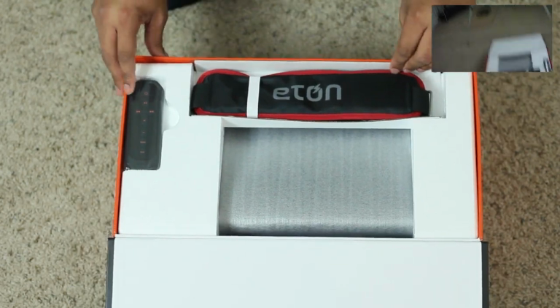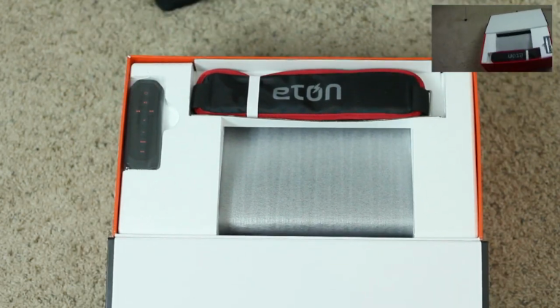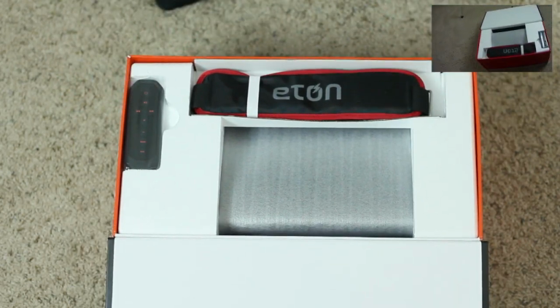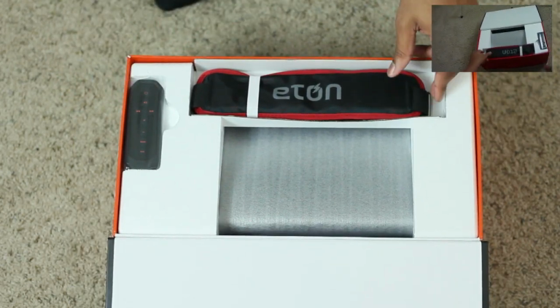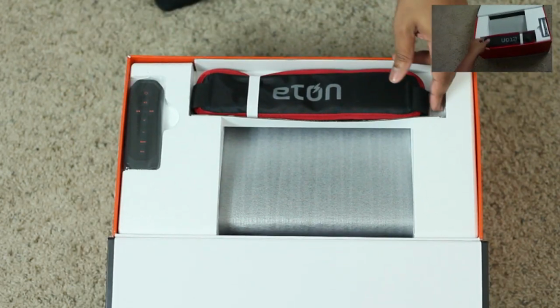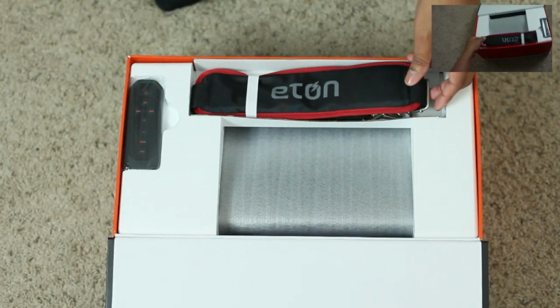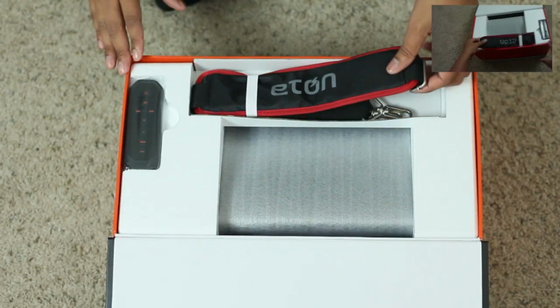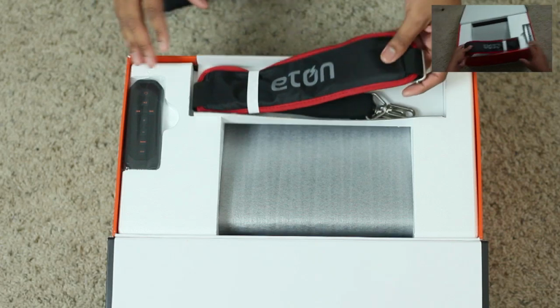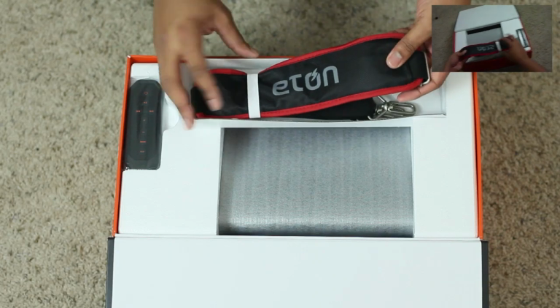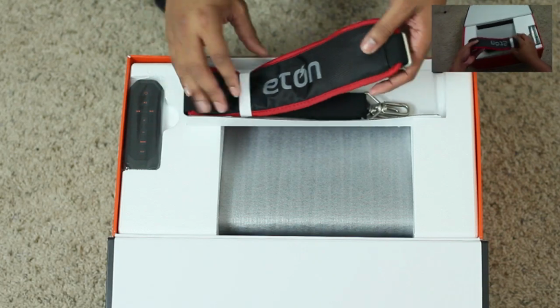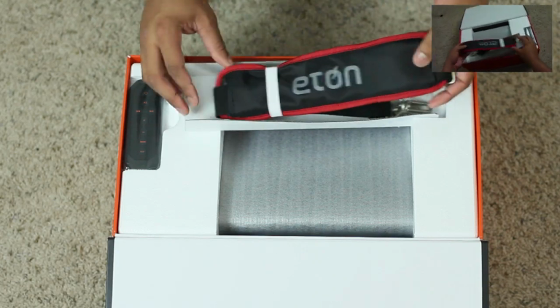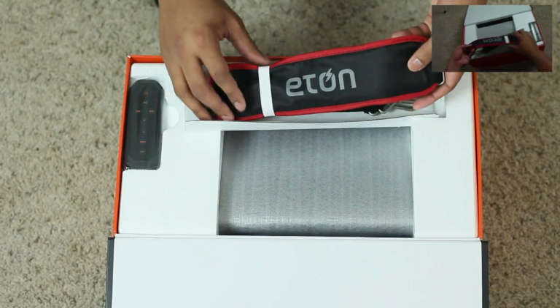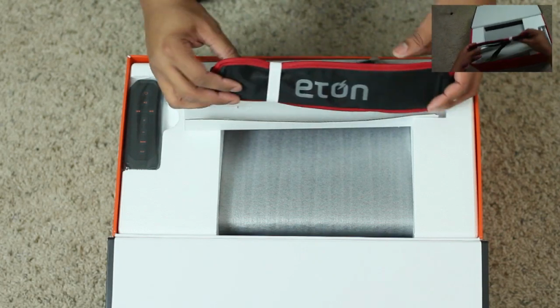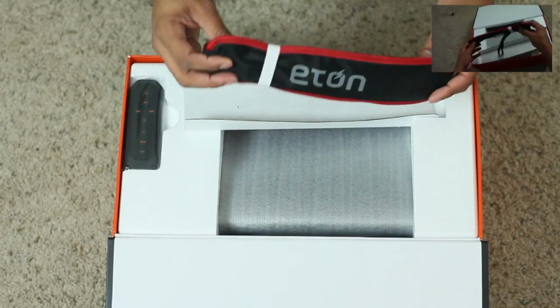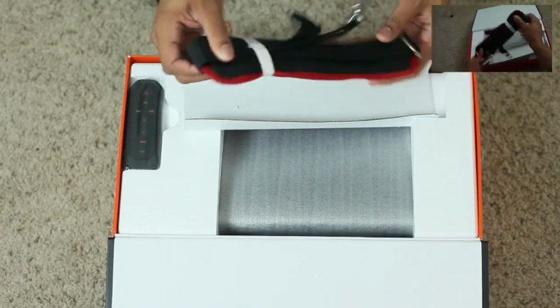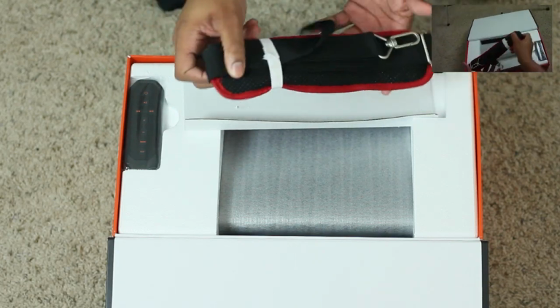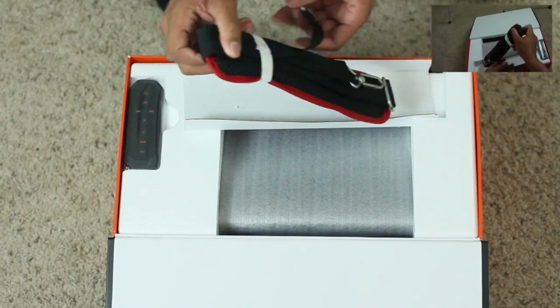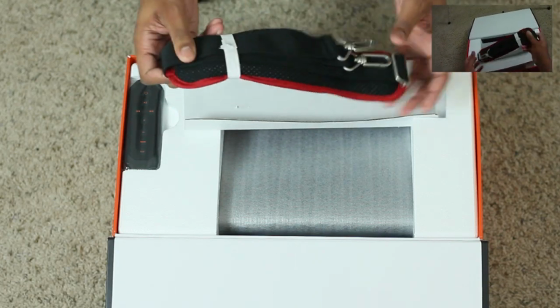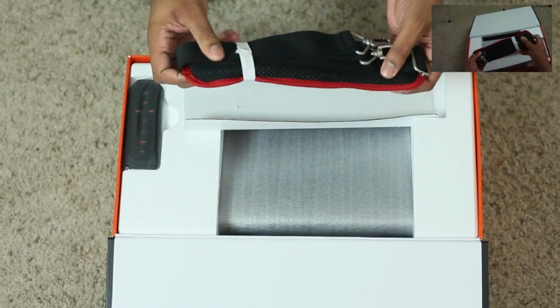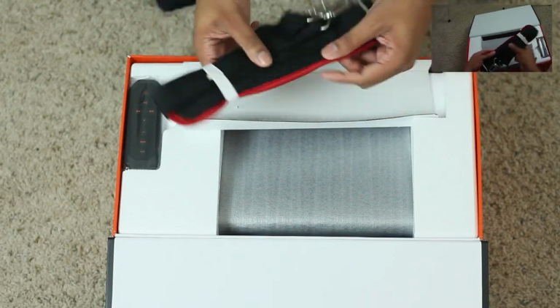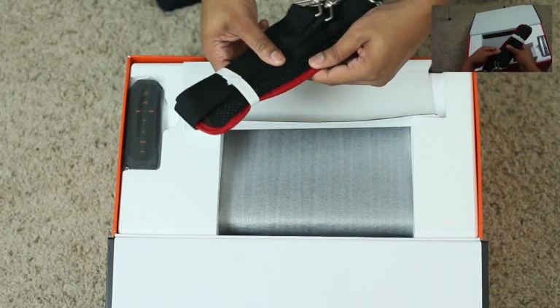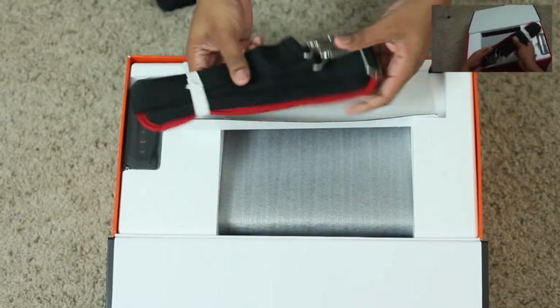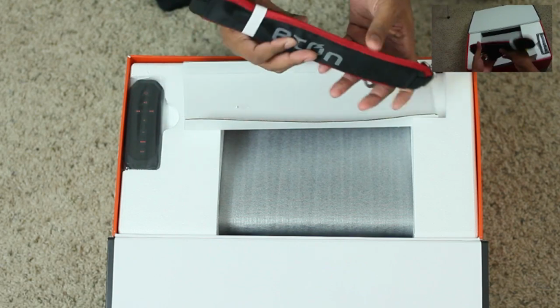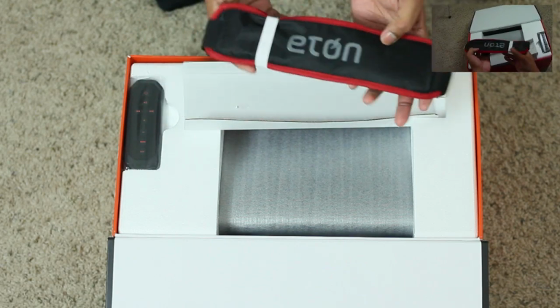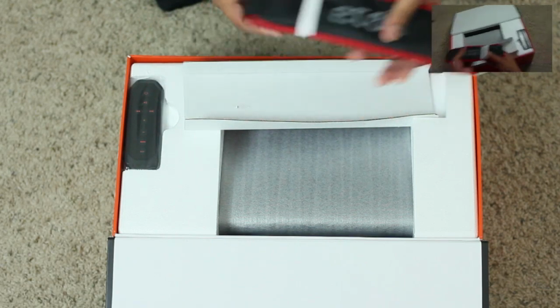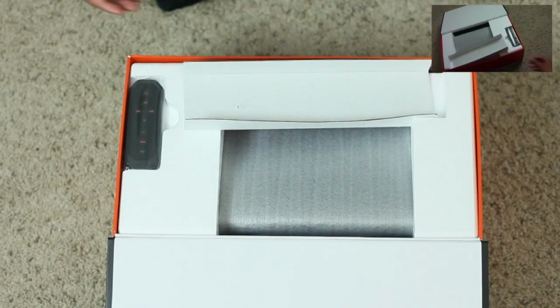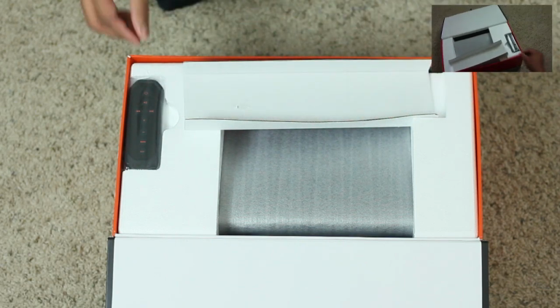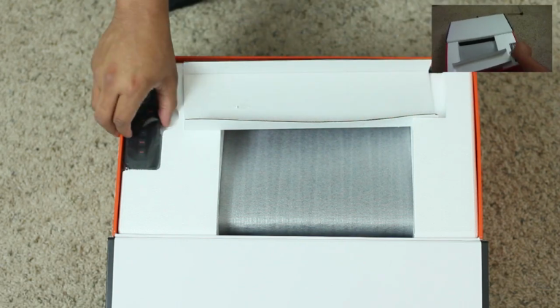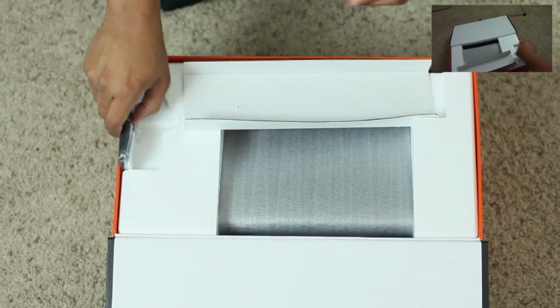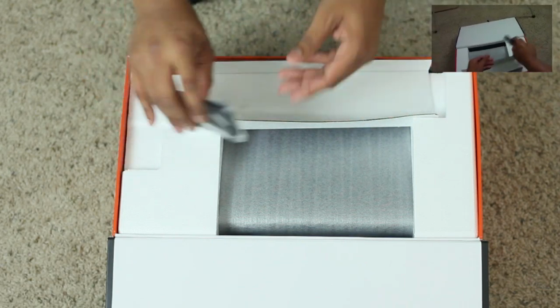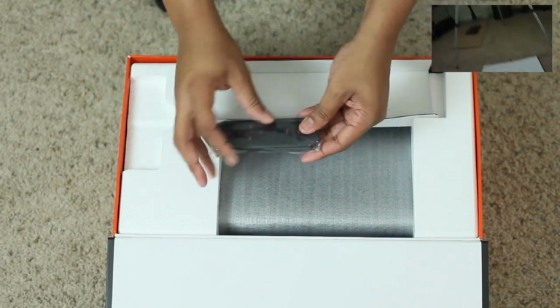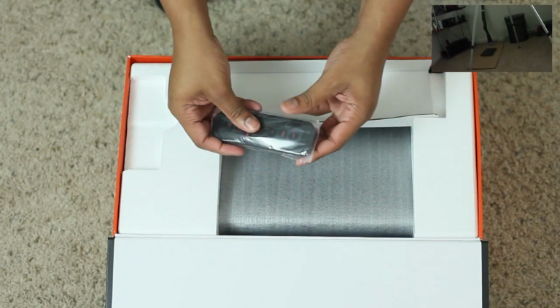Alright, so I'm doing the unboxing here with my little Soulja cam as well, just trying it out. We've got a nice little shoulder strap here — it has a nice little cushion so you're going to be taking this thing around. We also have a remote control.